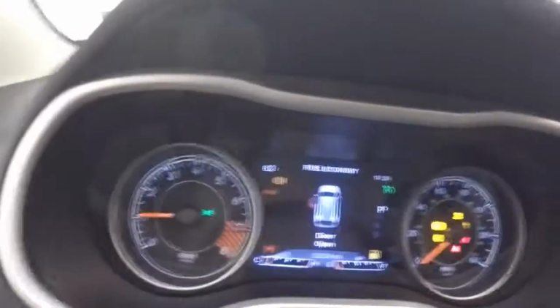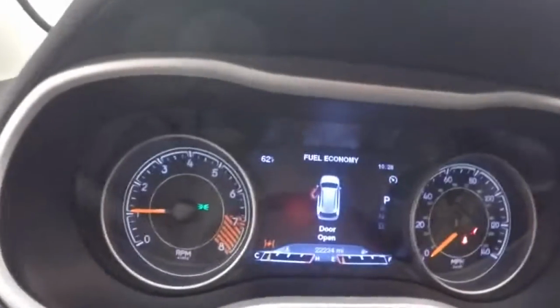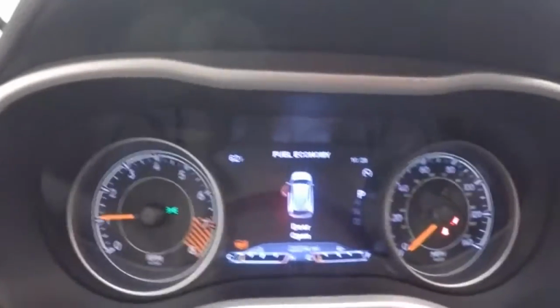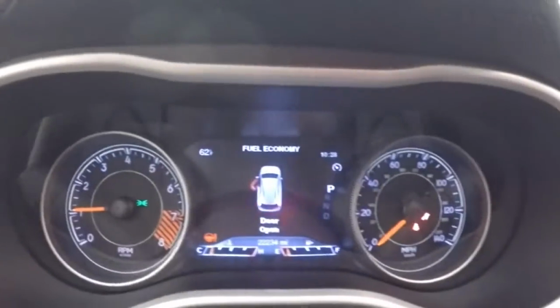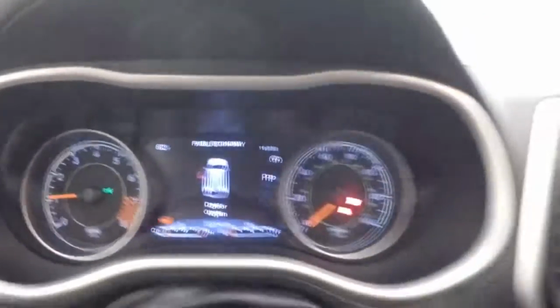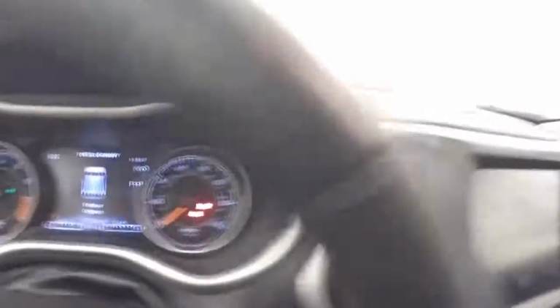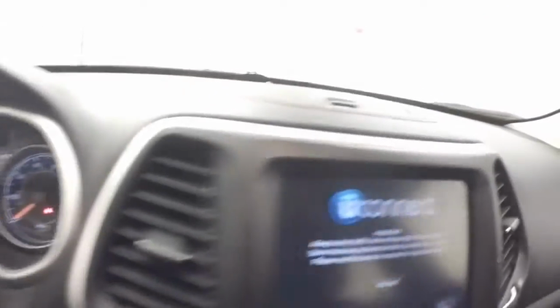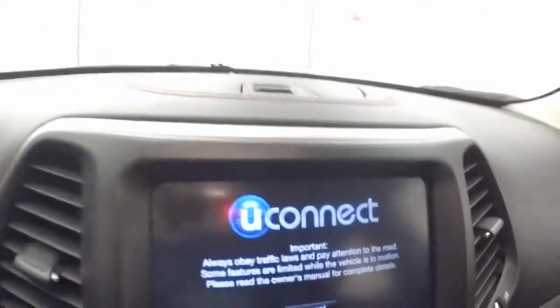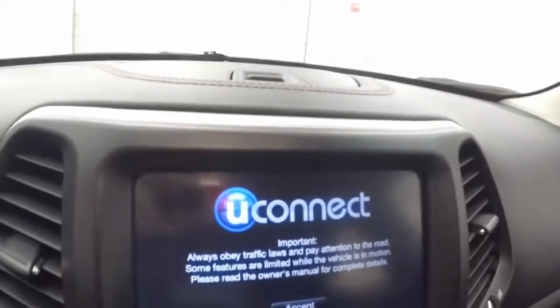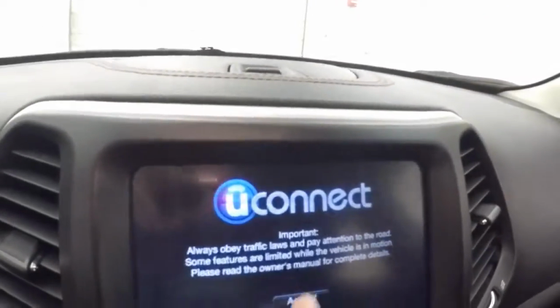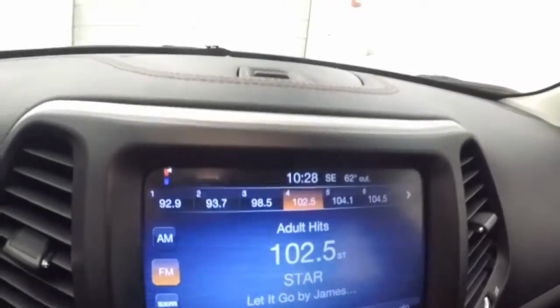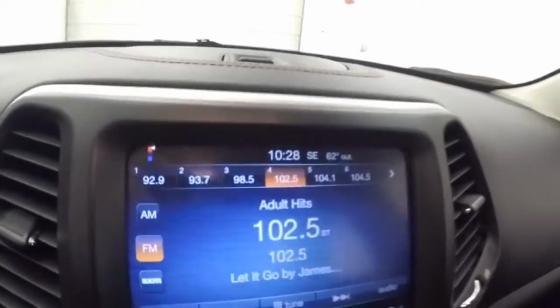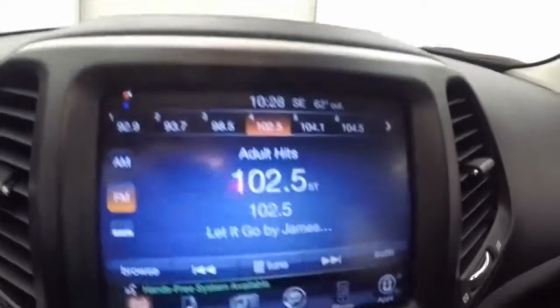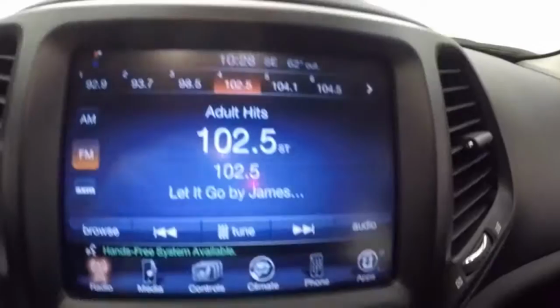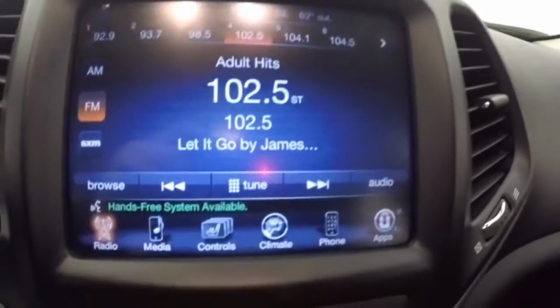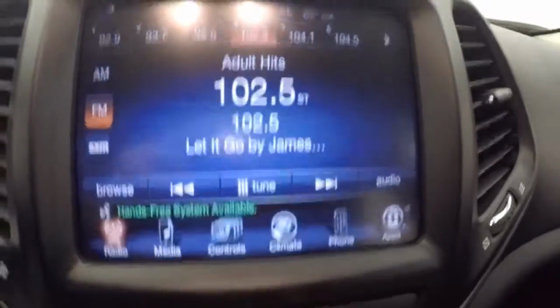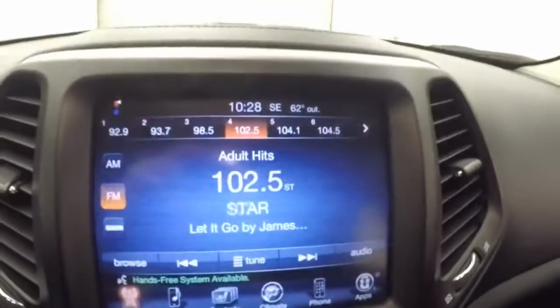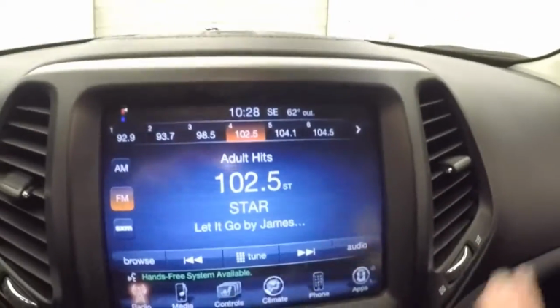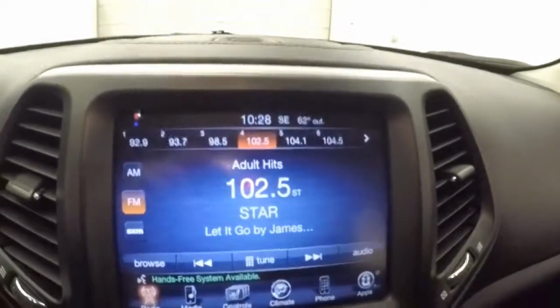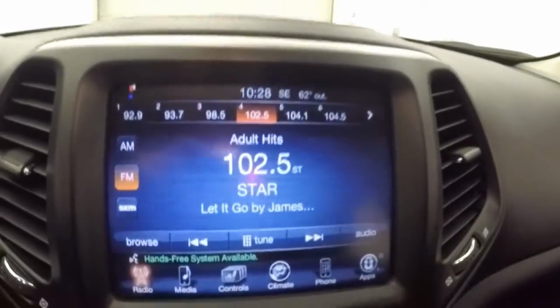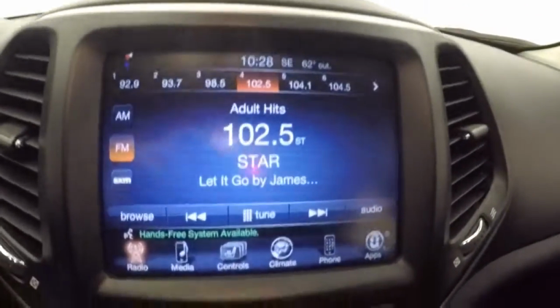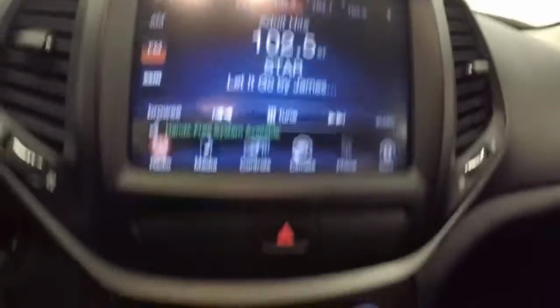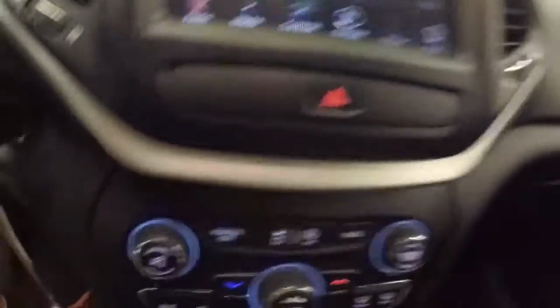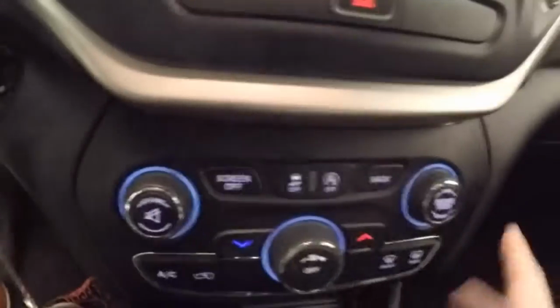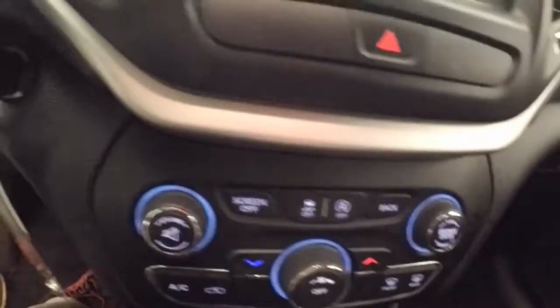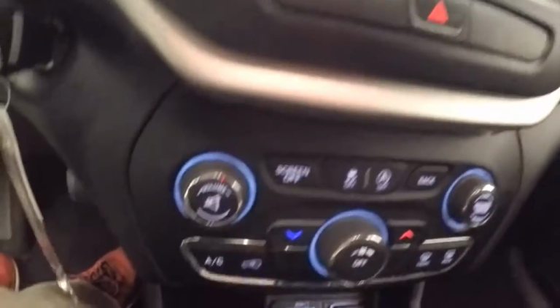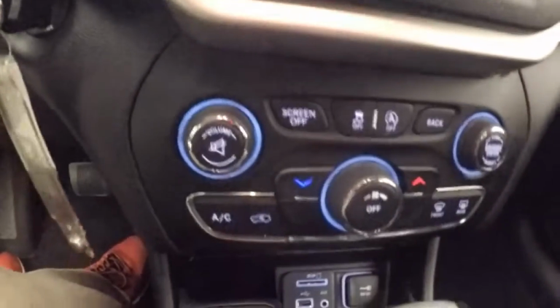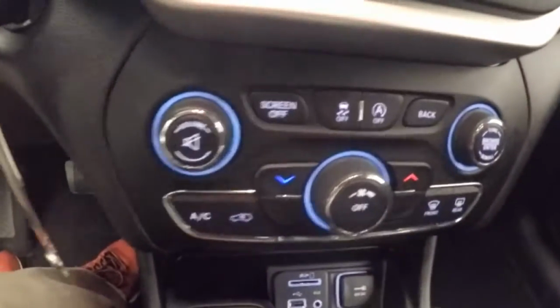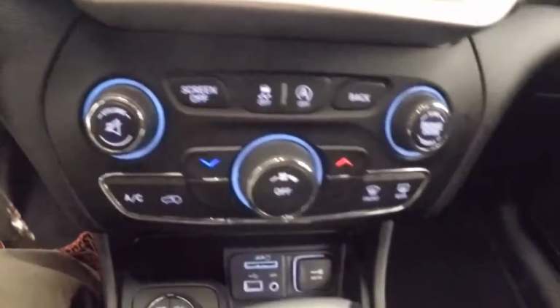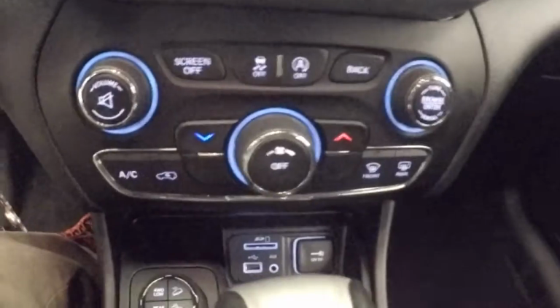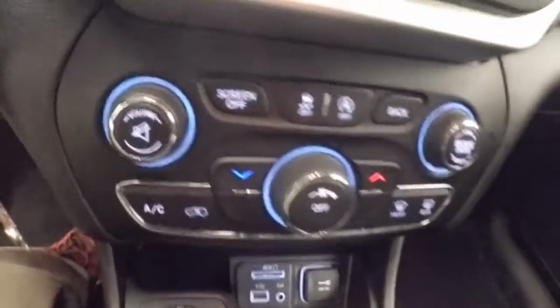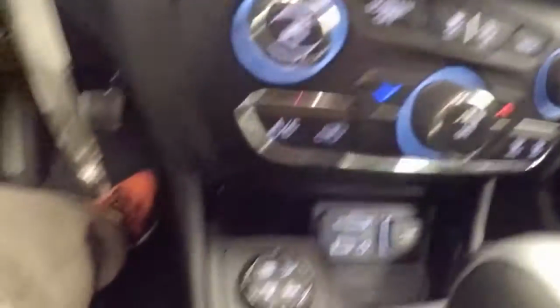Nice digital LCD display, touch screen. Your entire stereo's touch screen except for some buttons down here. Climate control.